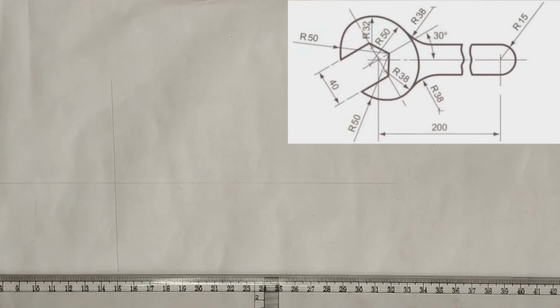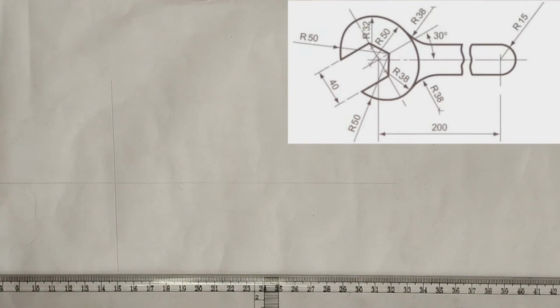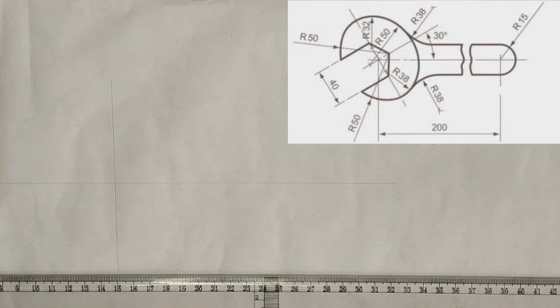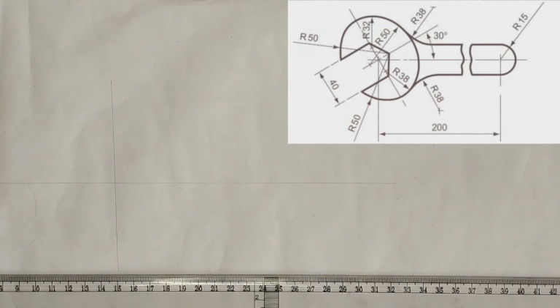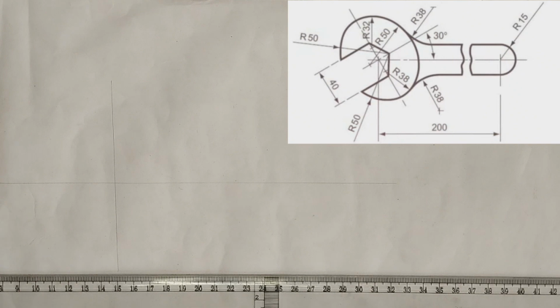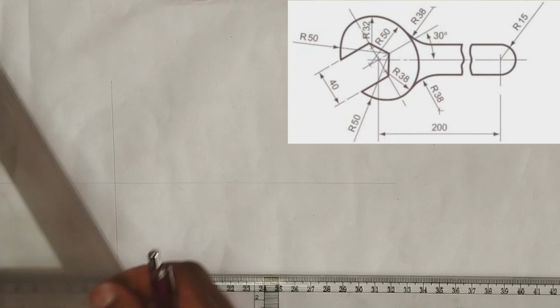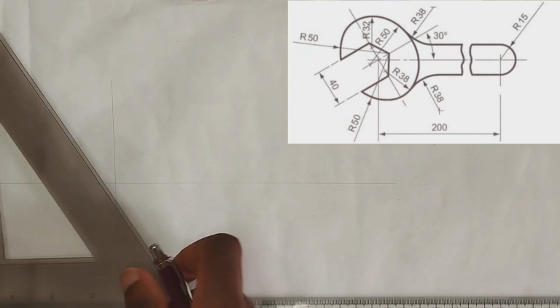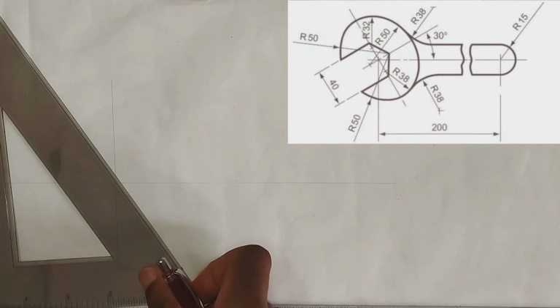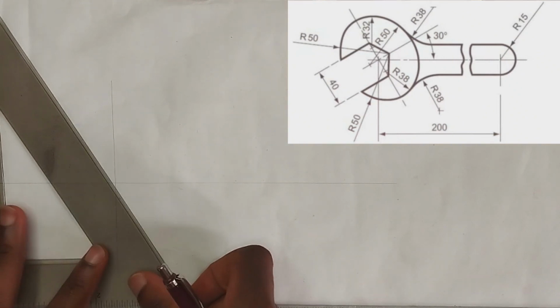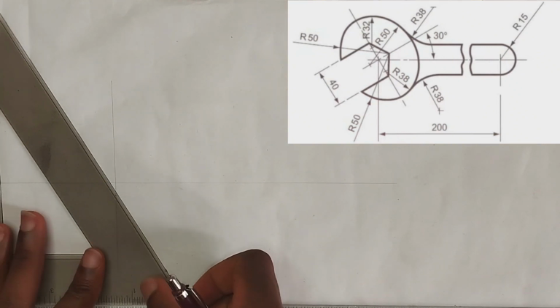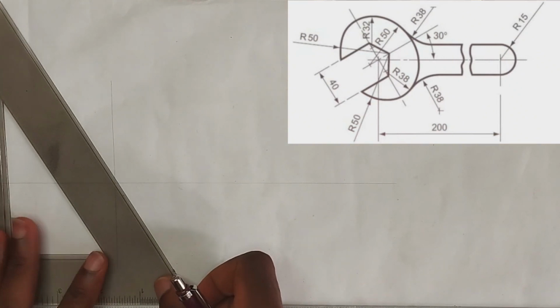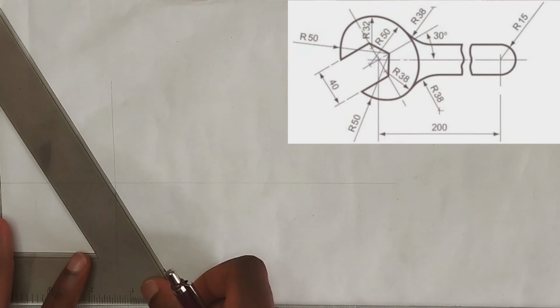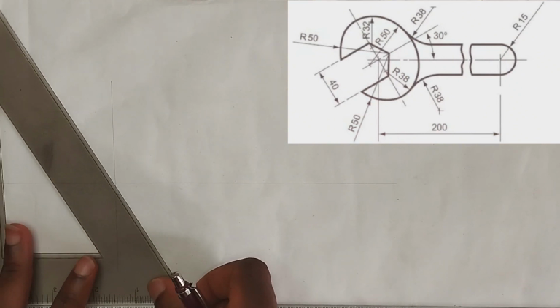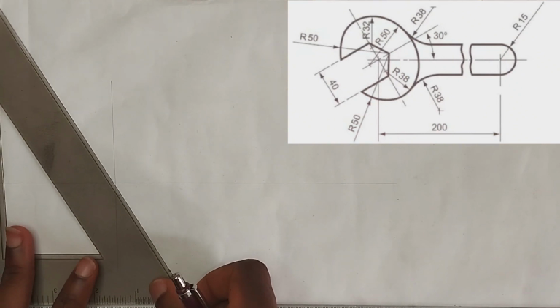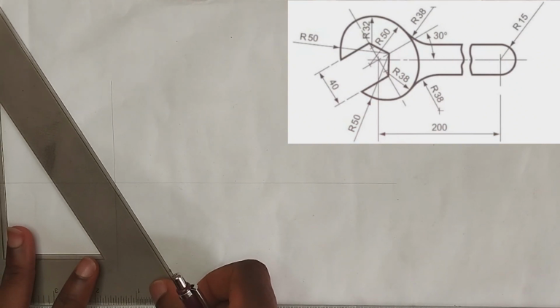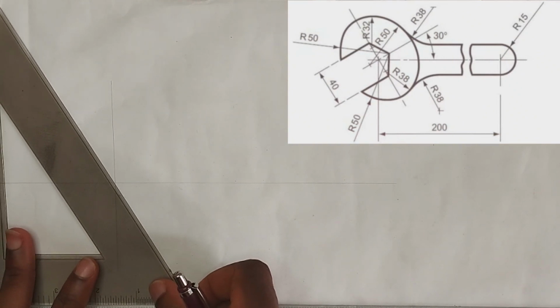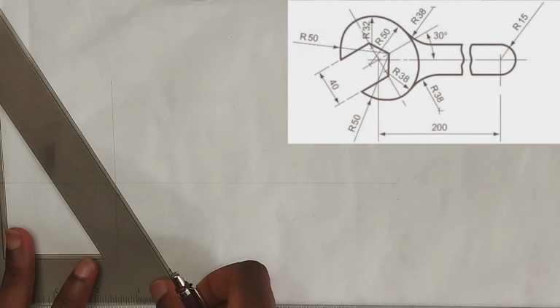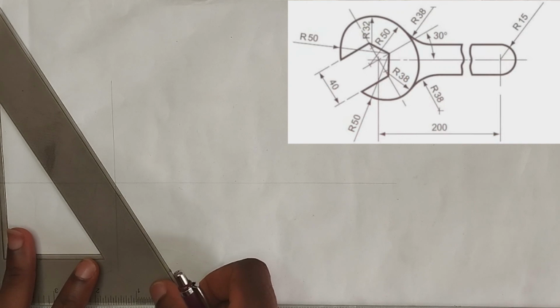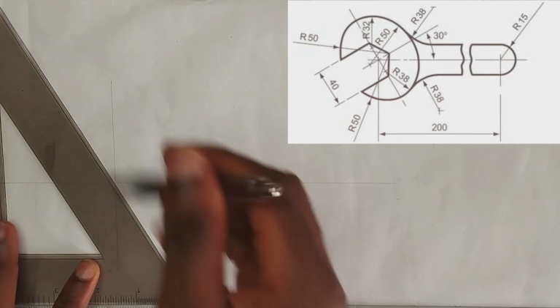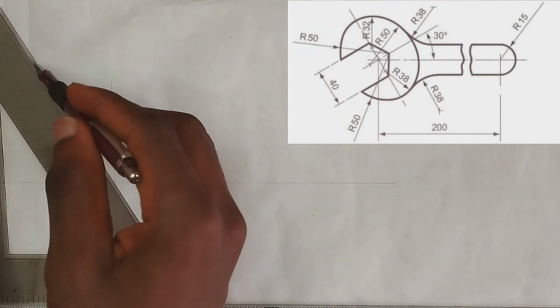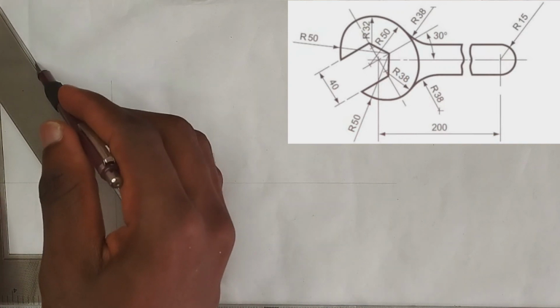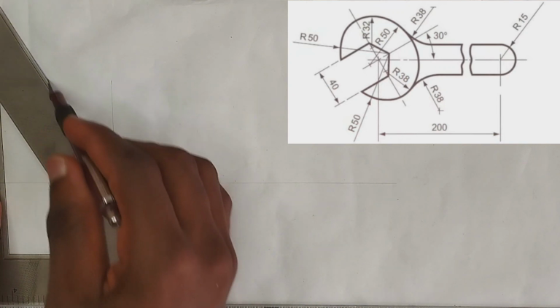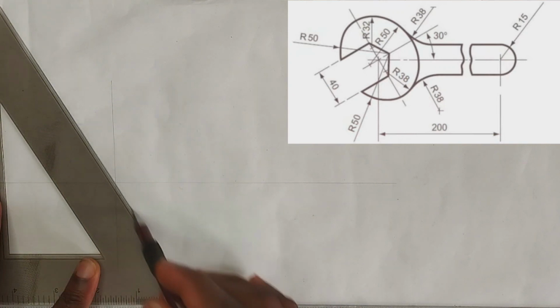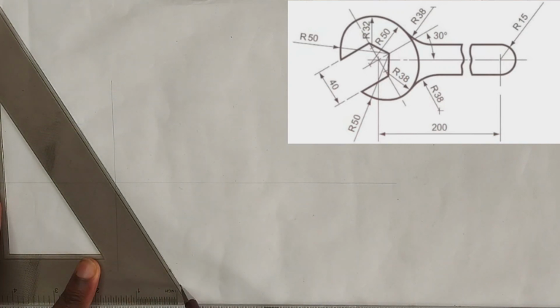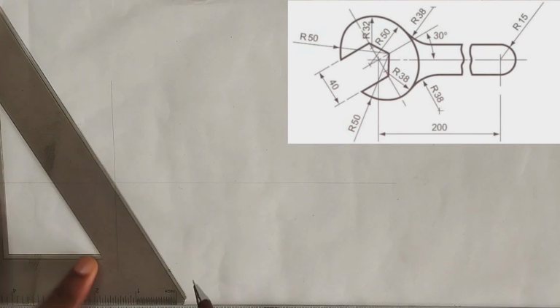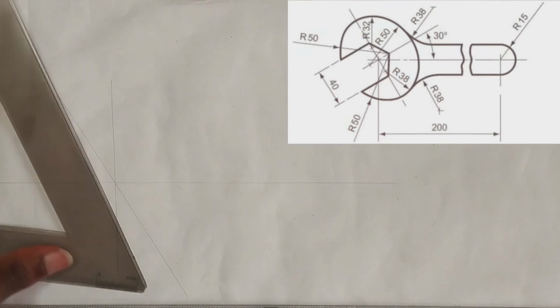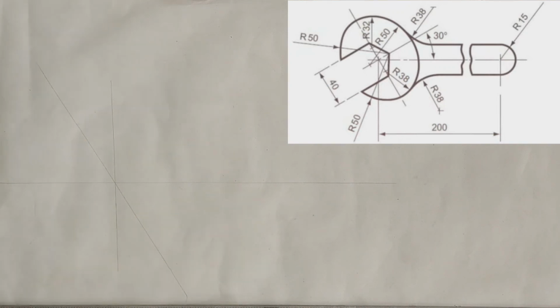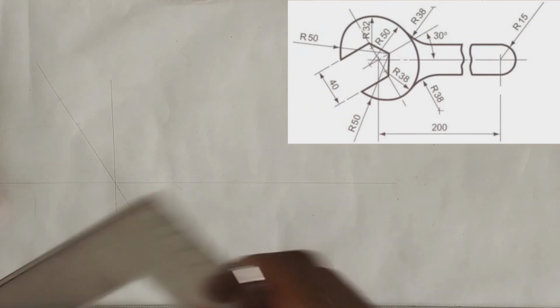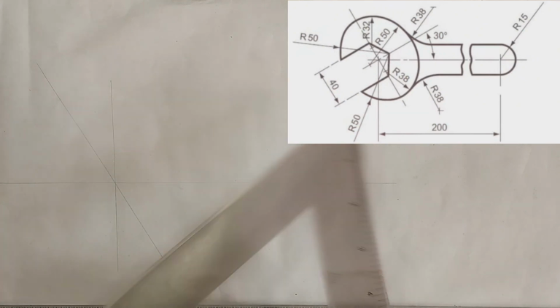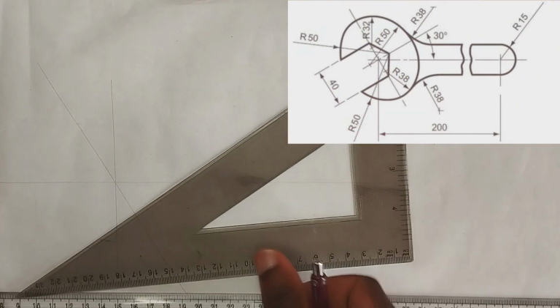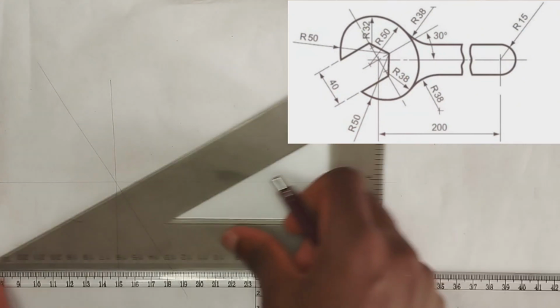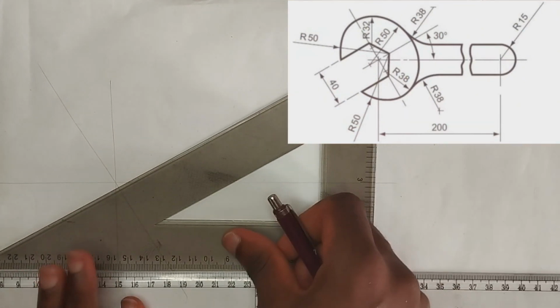Now we are going to pick our 60-degree set square and draw at angle 60 degrees to the horizontal, then draw angle 30 degrees to this.